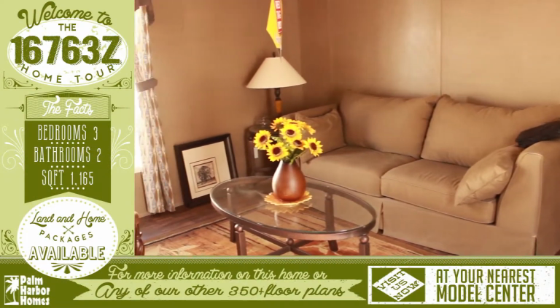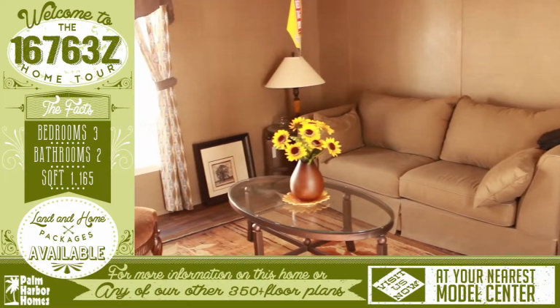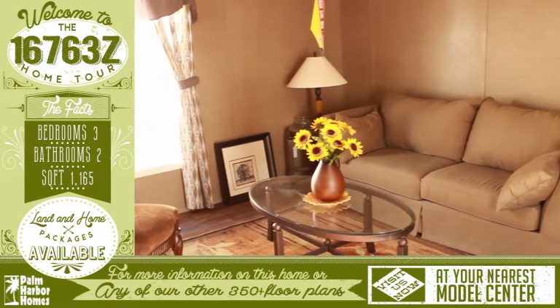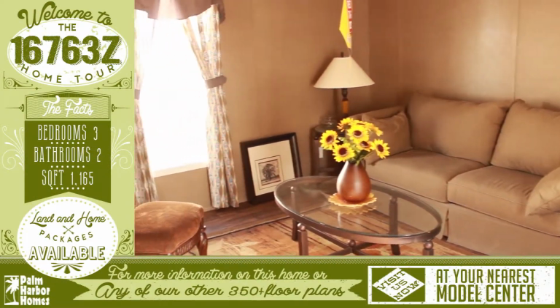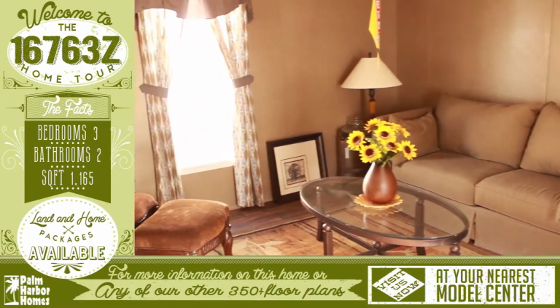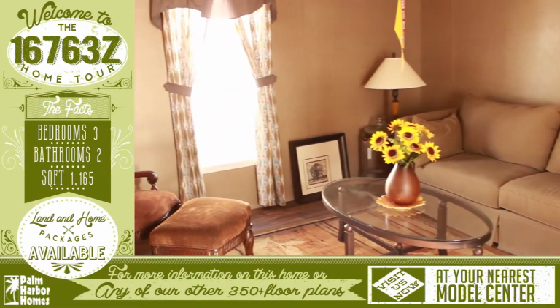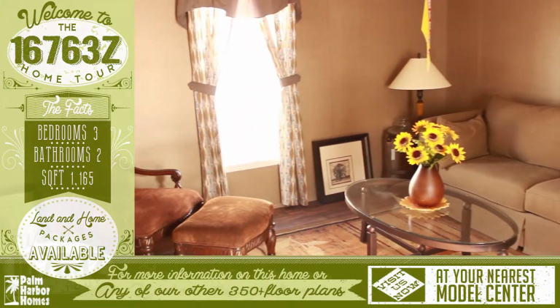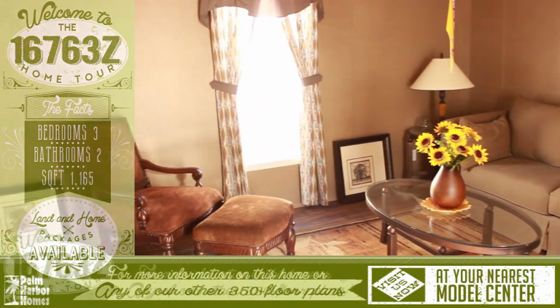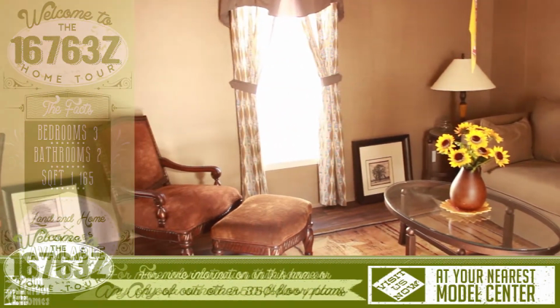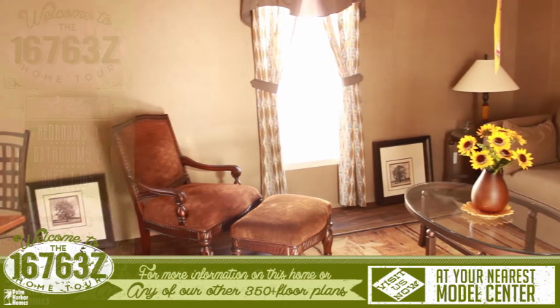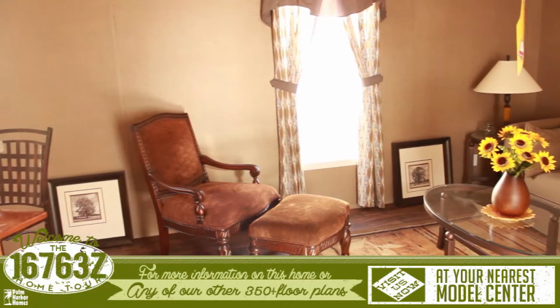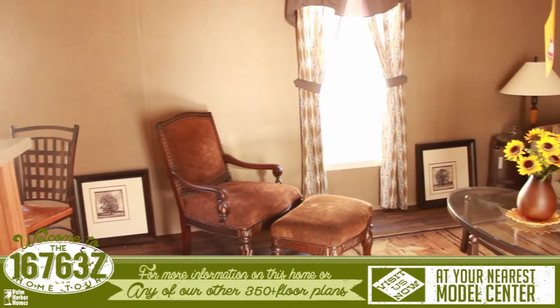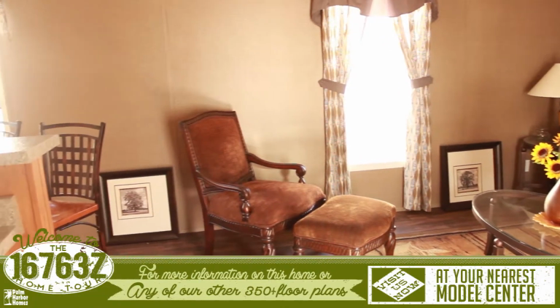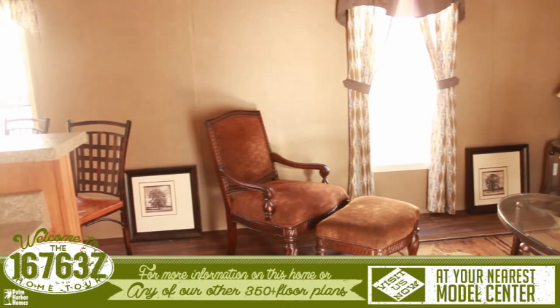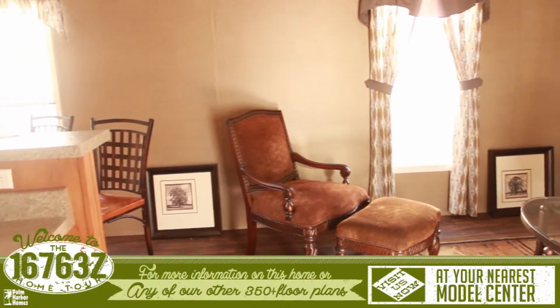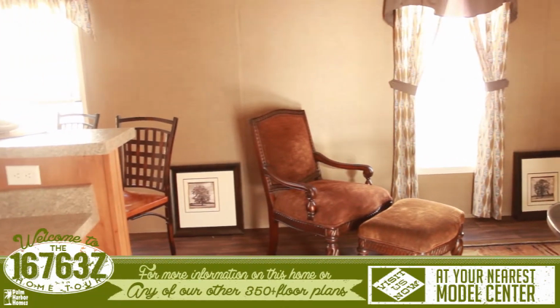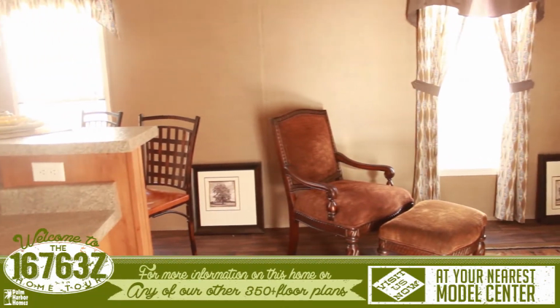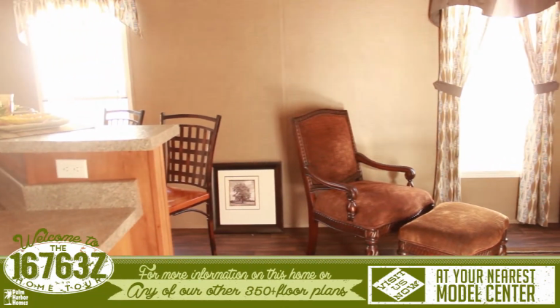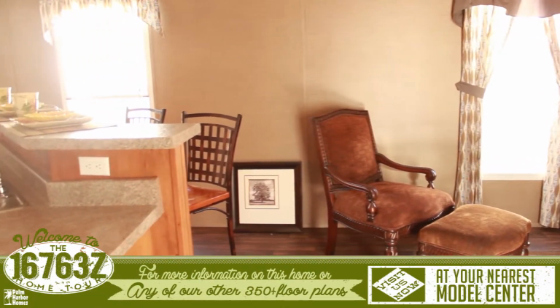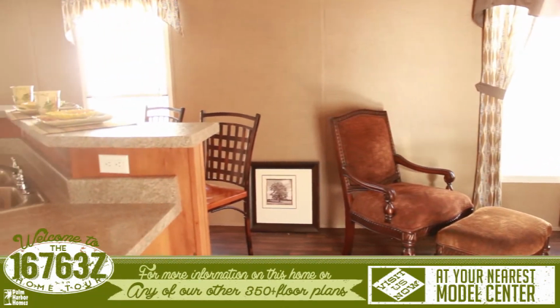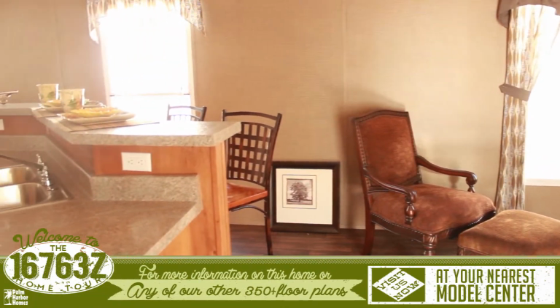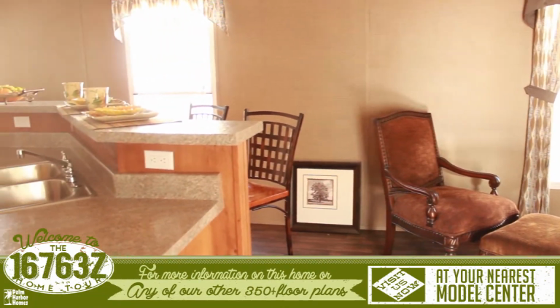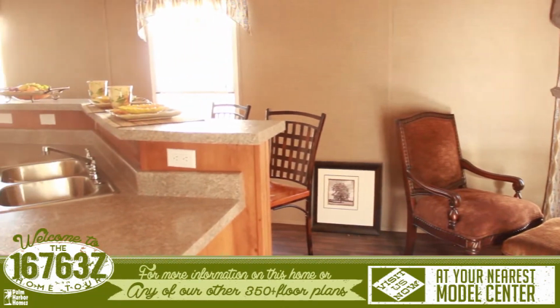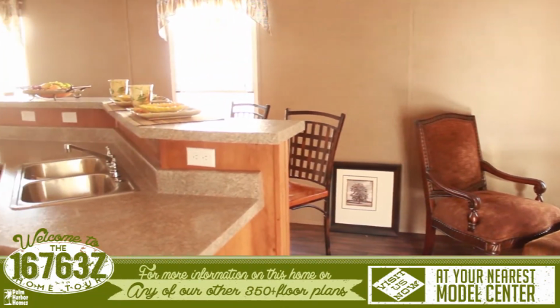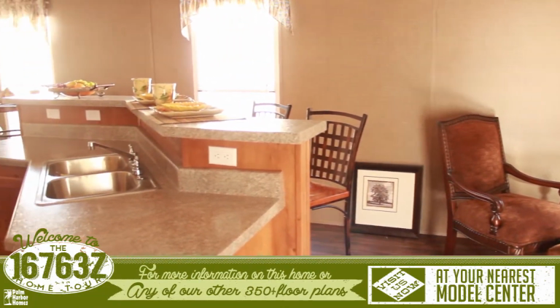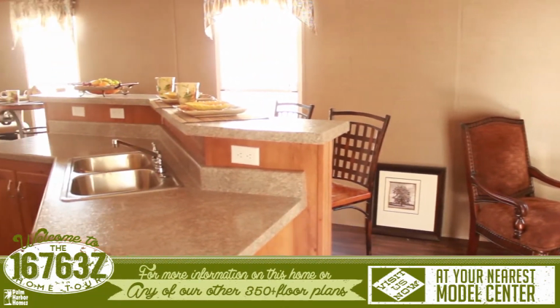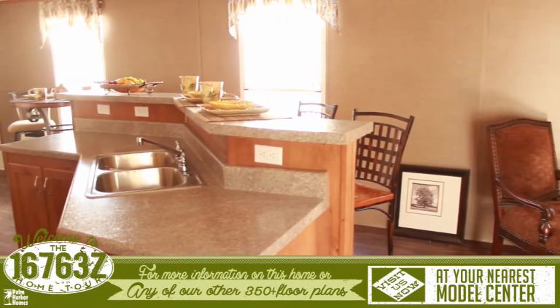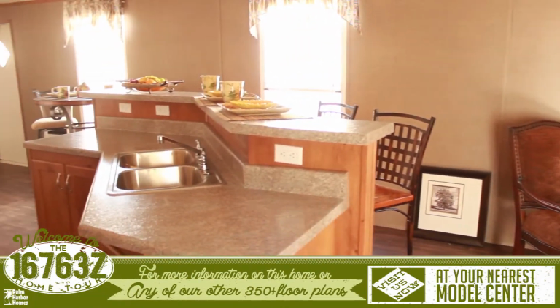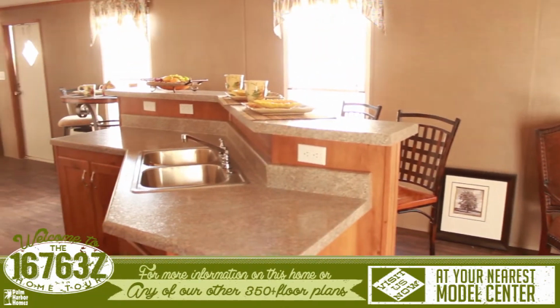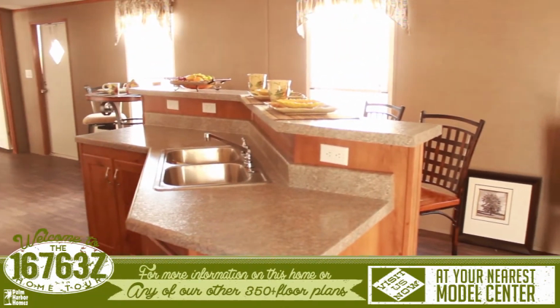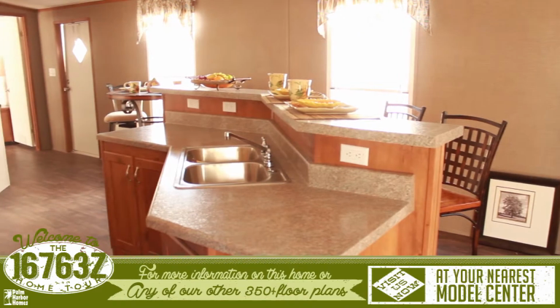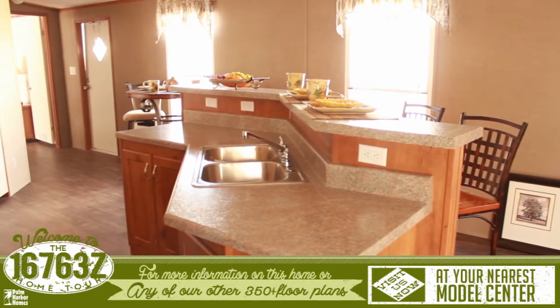Welcome to this wonderful Capco virtual home tour. As you enter, you are greeted with a generous living room that opens to the kitchen and dining room.